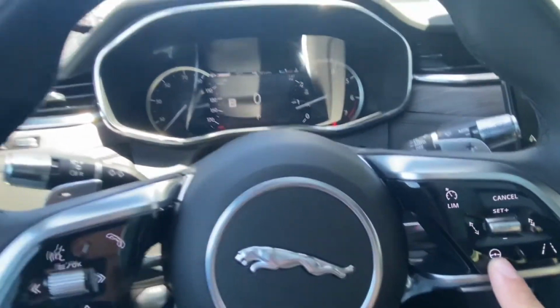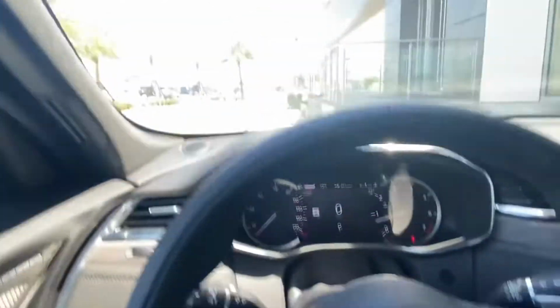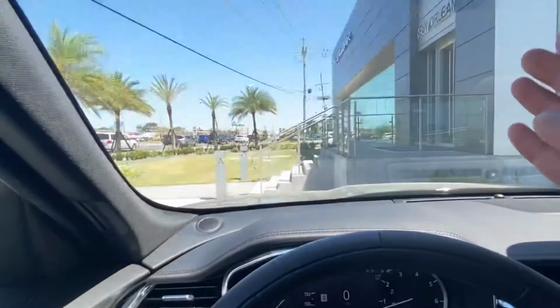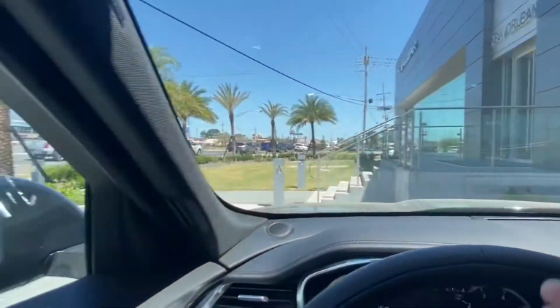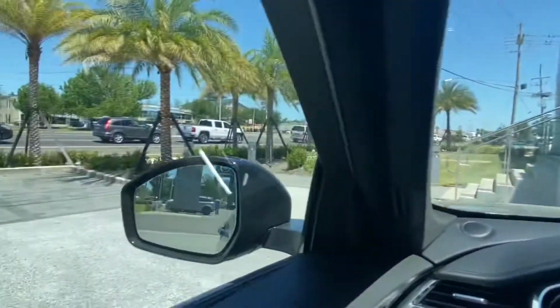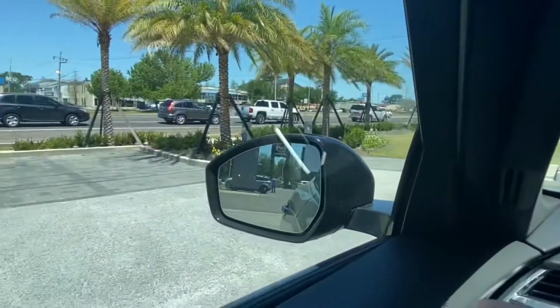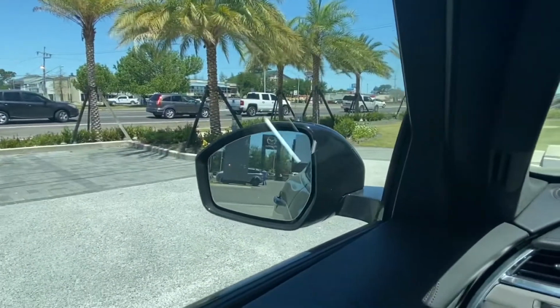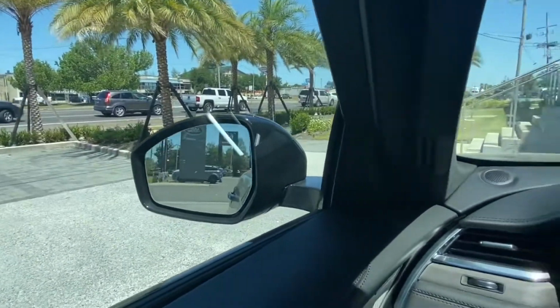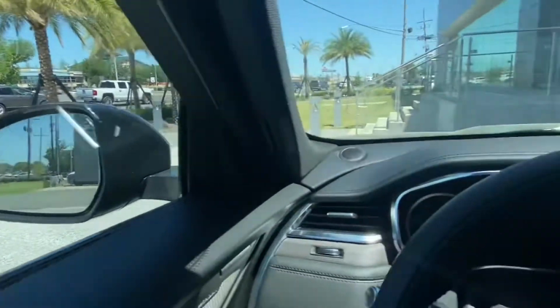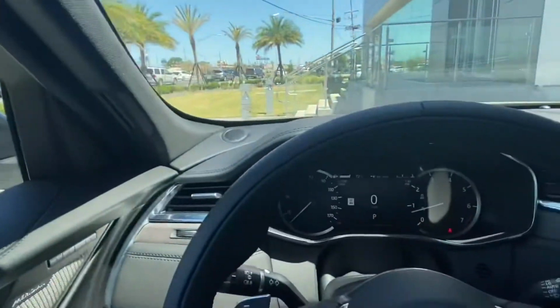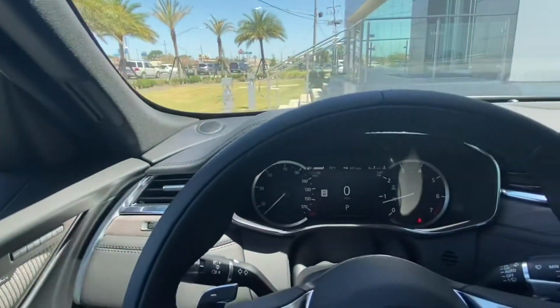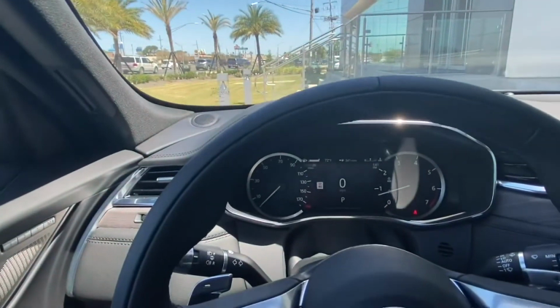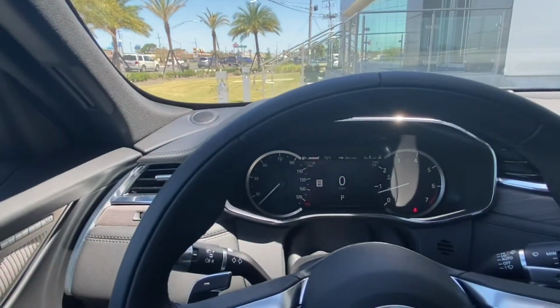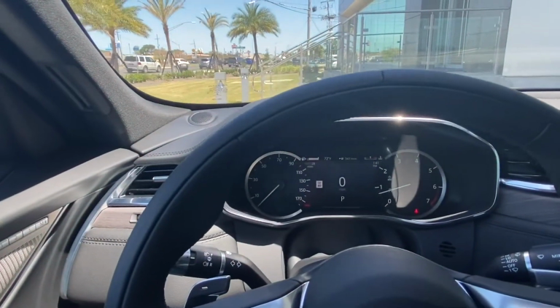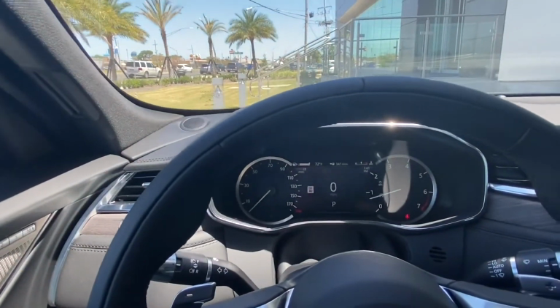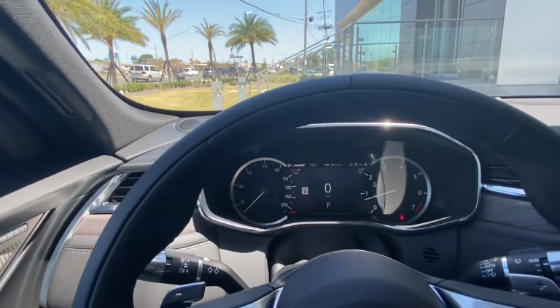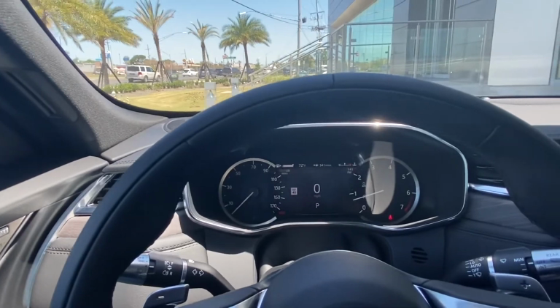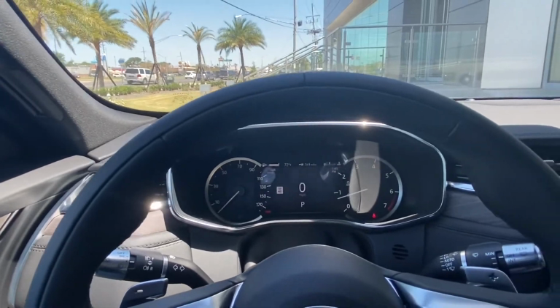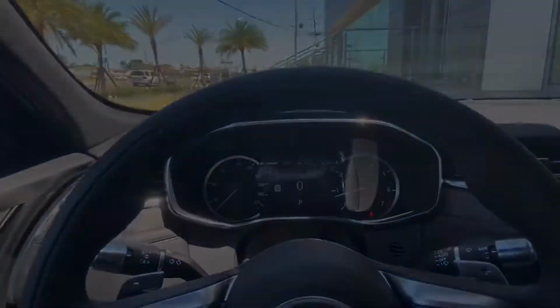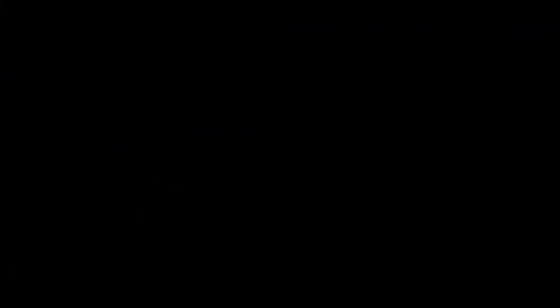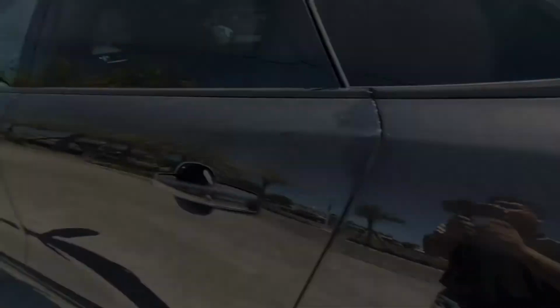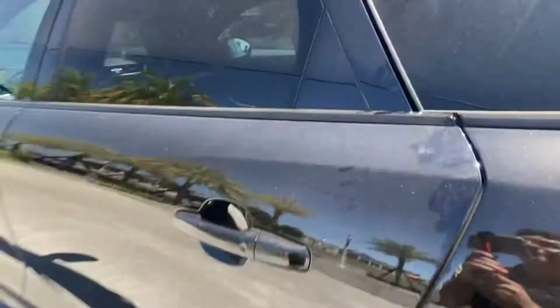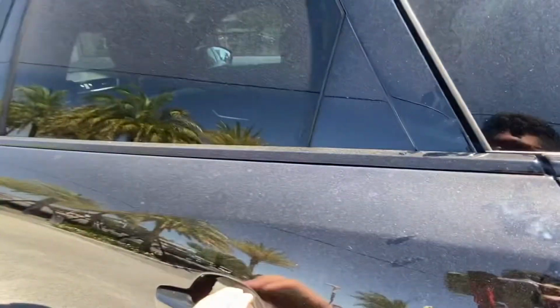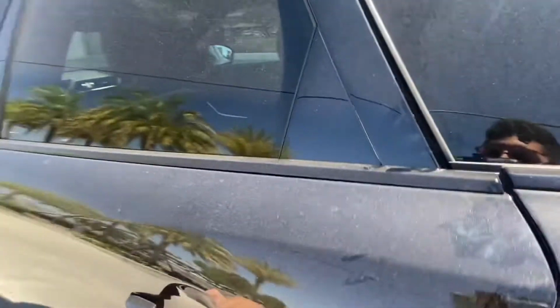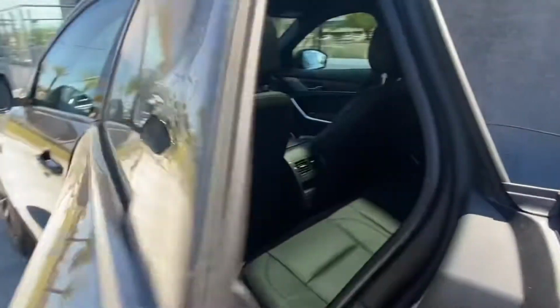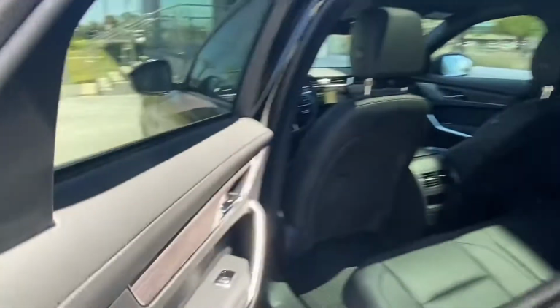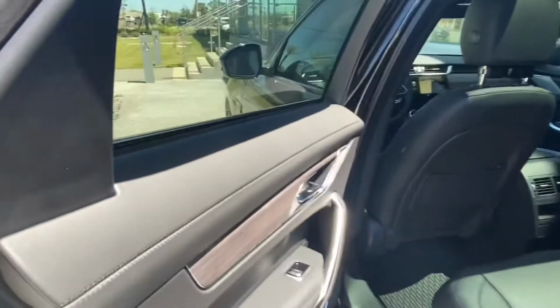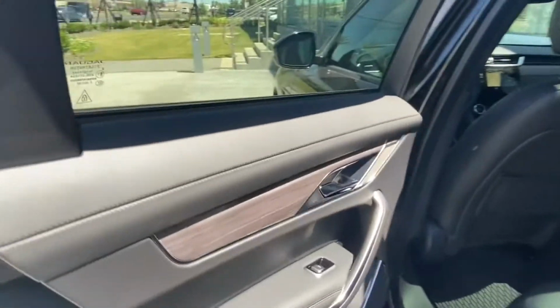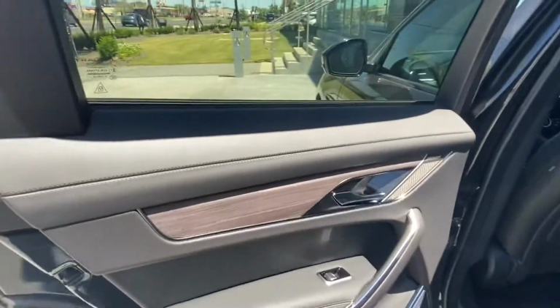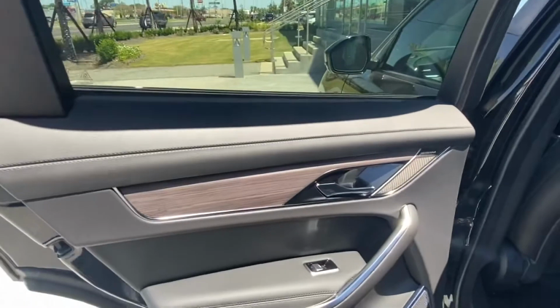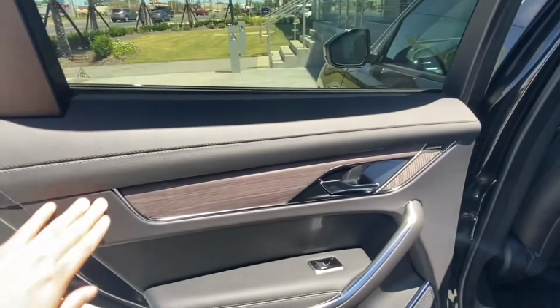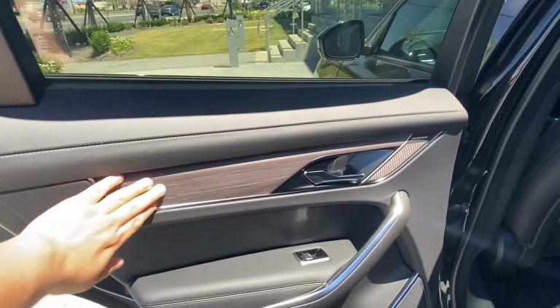We also have lane keeping assist, adaptive cruise control, a heated steering wheel, a heated windshield, blind spot monitoring, and 360-degree sensors. Let's go take a look at the back of the vehicle. Hopping into the back, we have a continuation of that gorgeous ebony and wood grain veneer design.